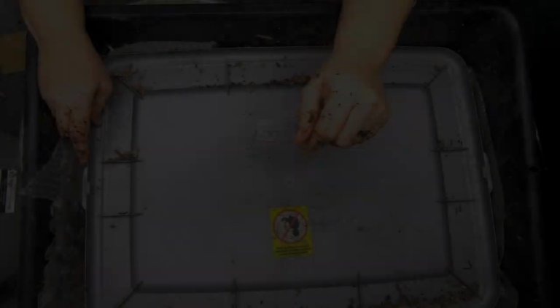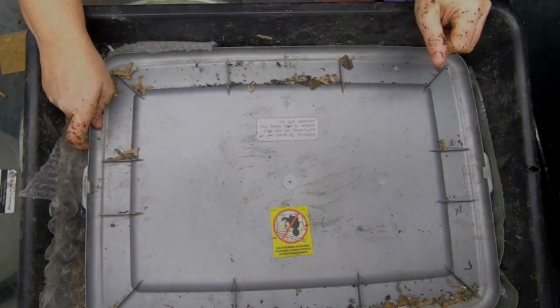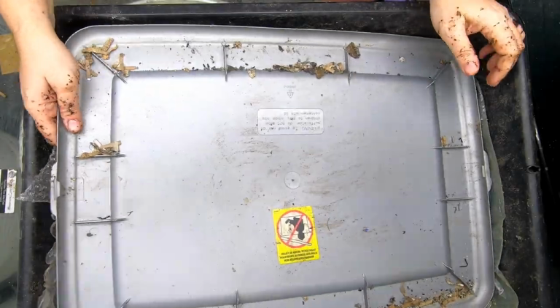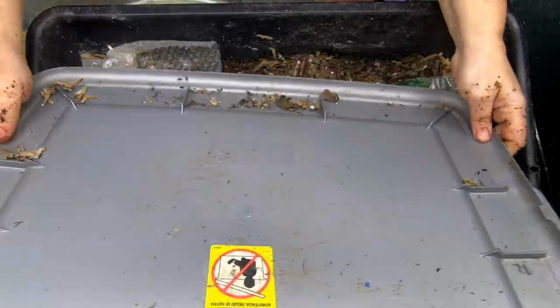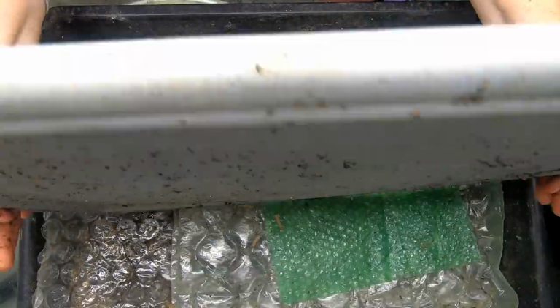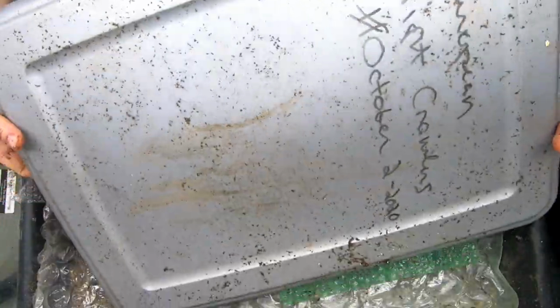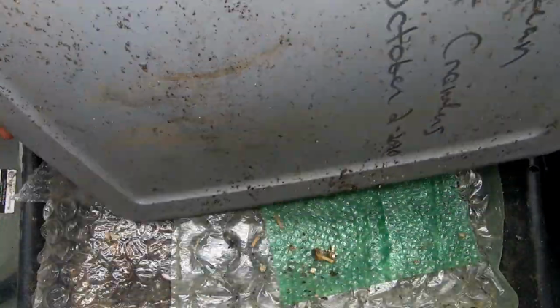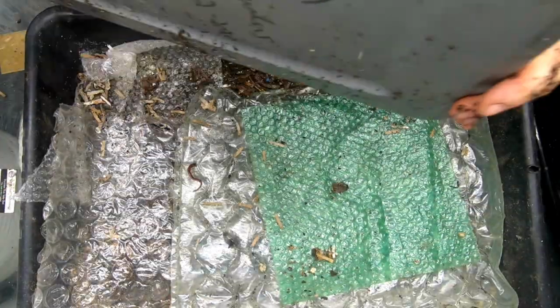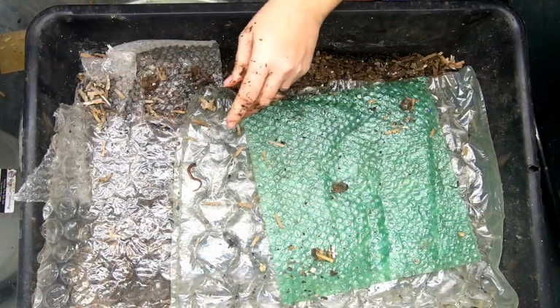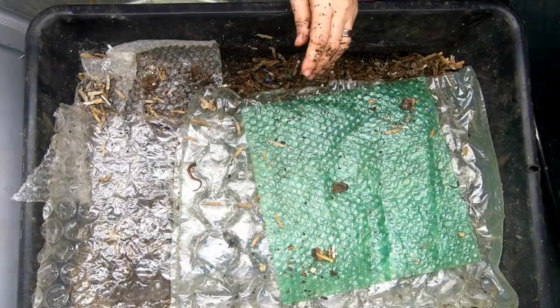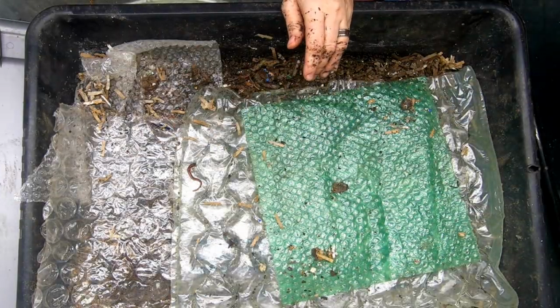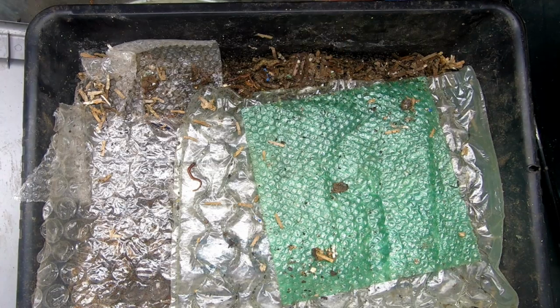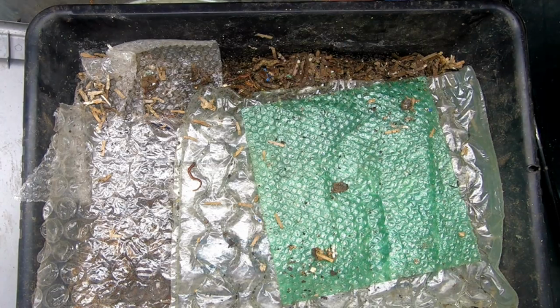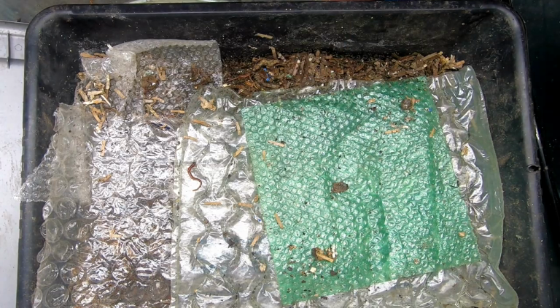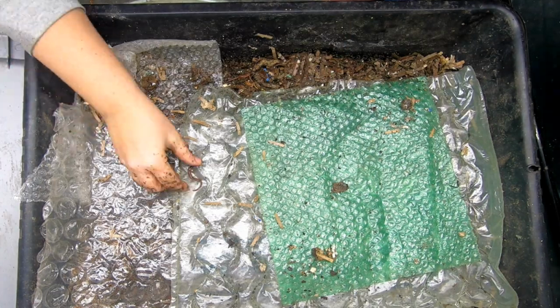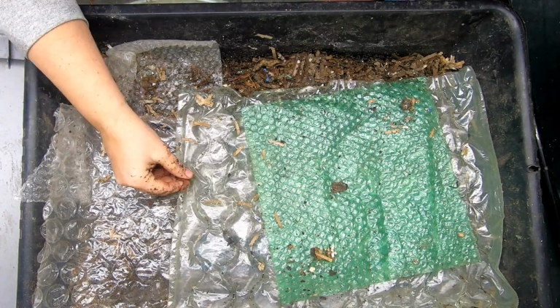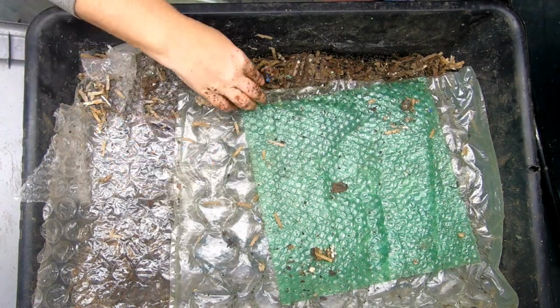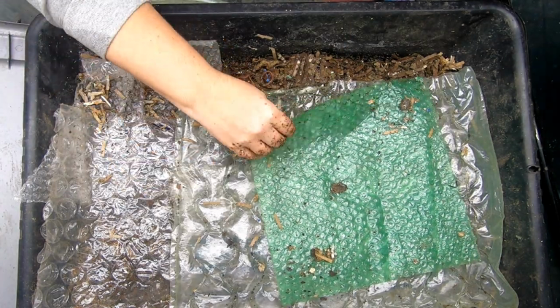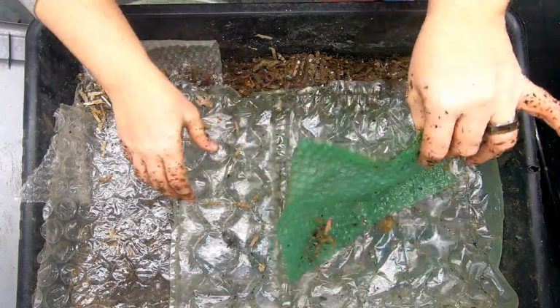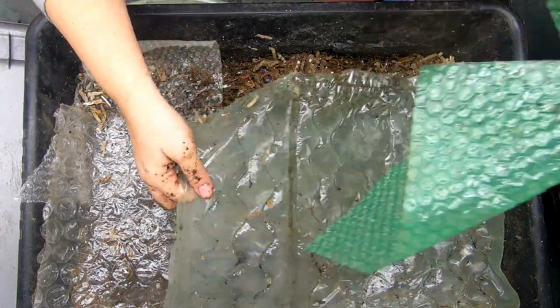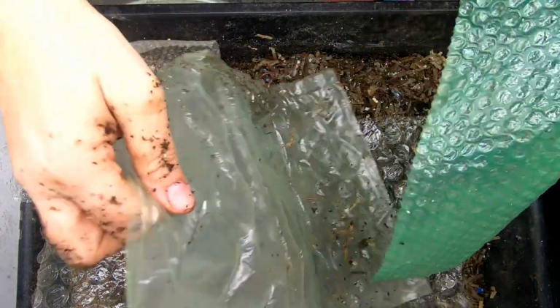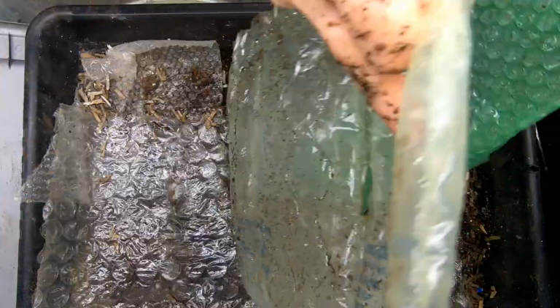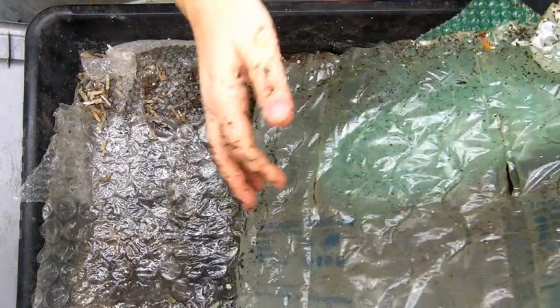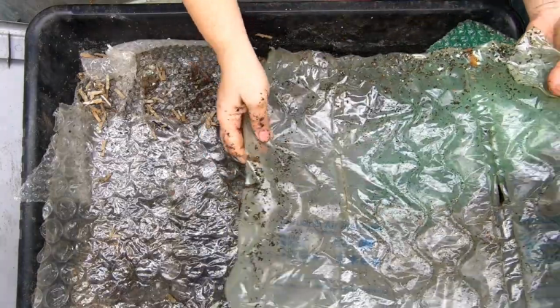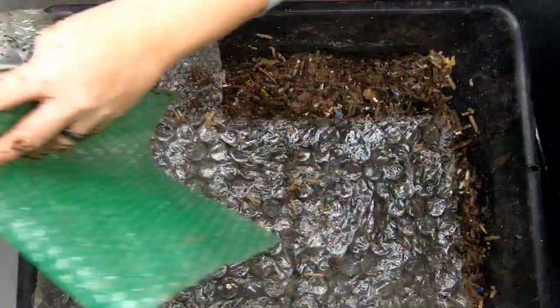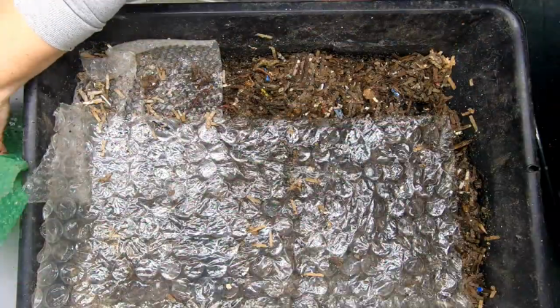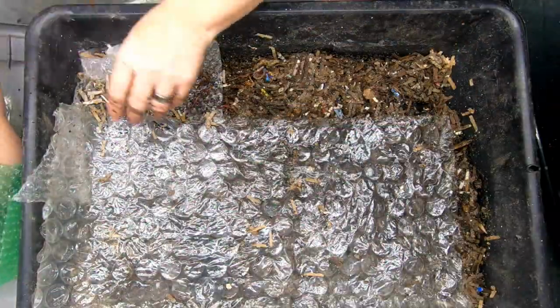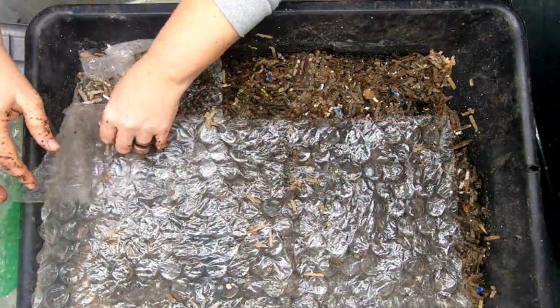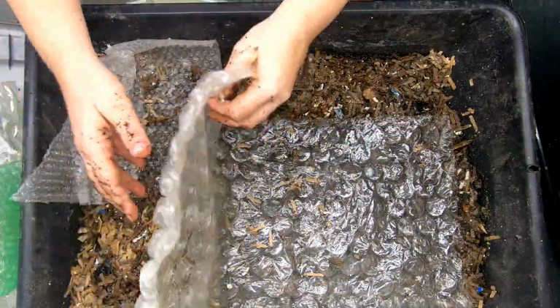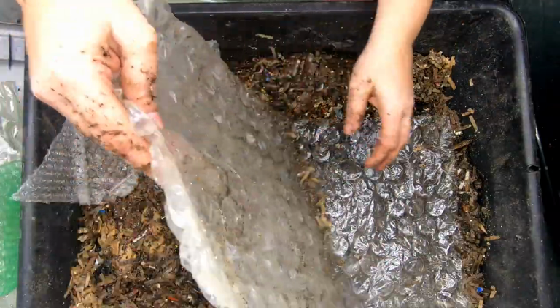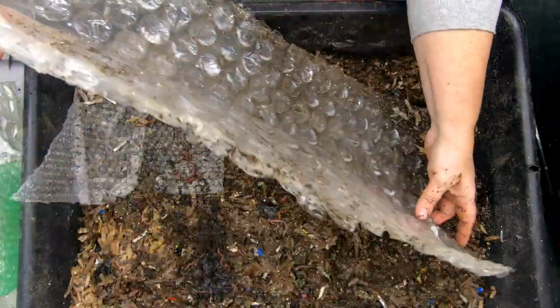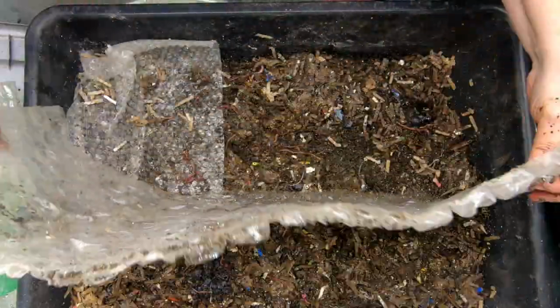Hey guys, it's Anne. Welcome to the channel. Today we are going to take a look in on the Eat My Shirt bin. It's been a while since we've looked in on this, so let's see what they've been up to.